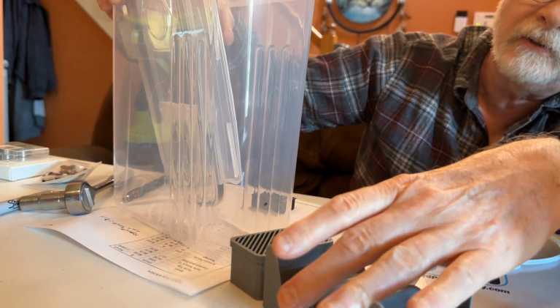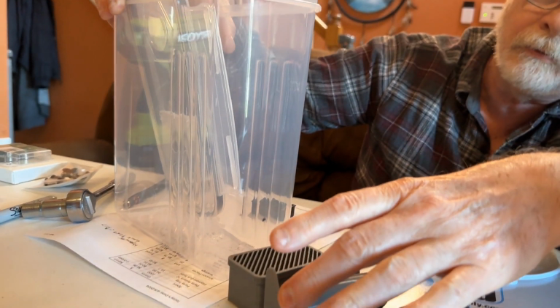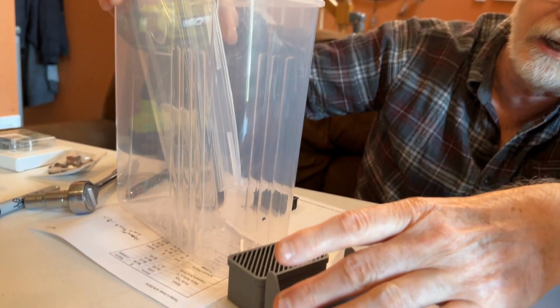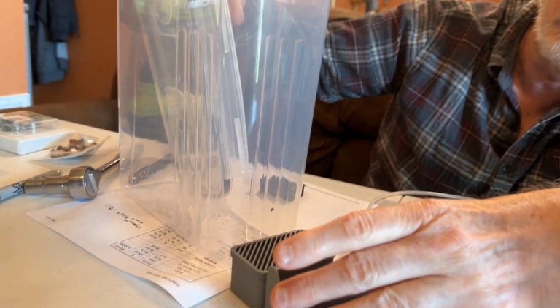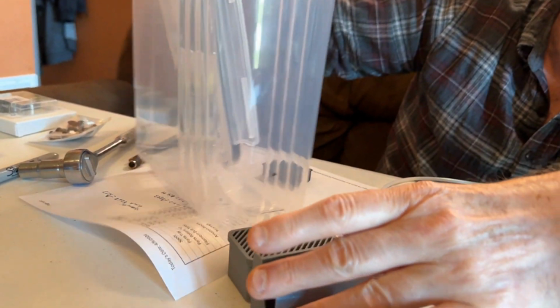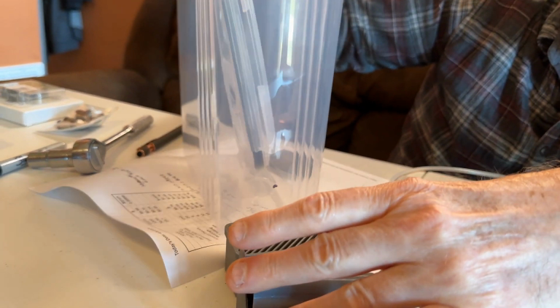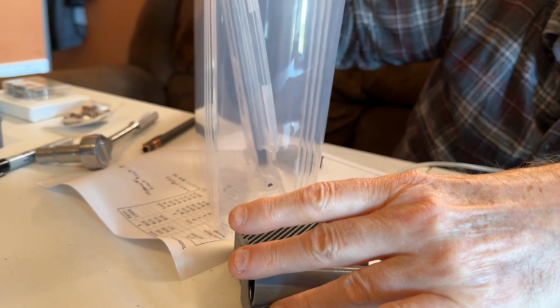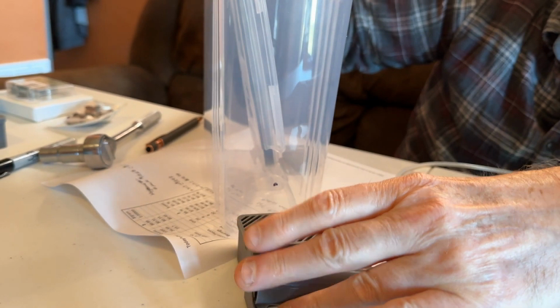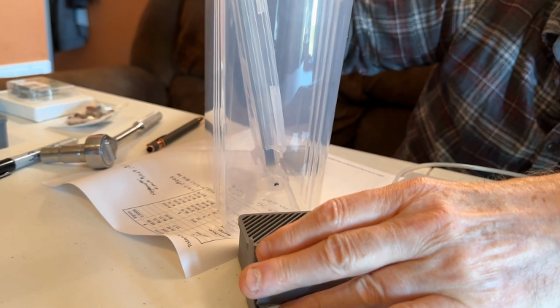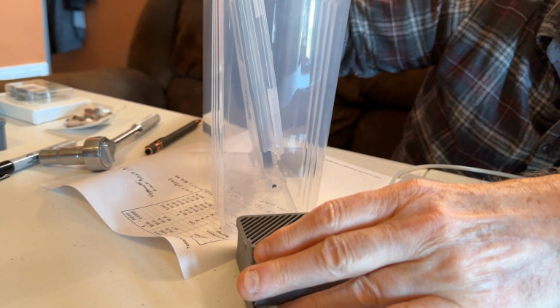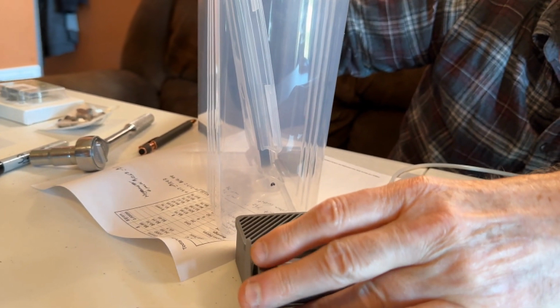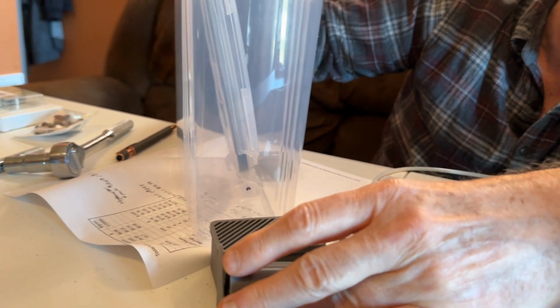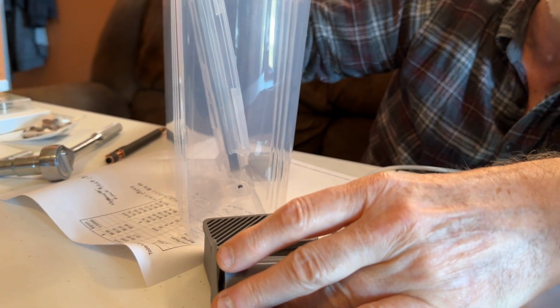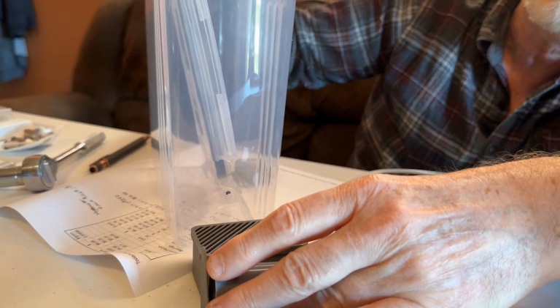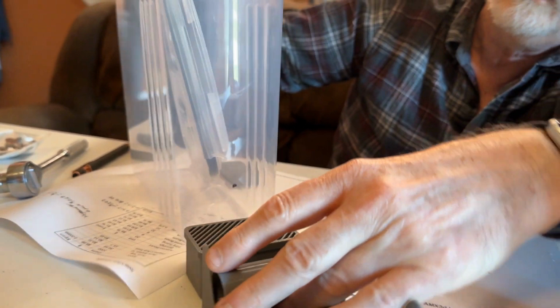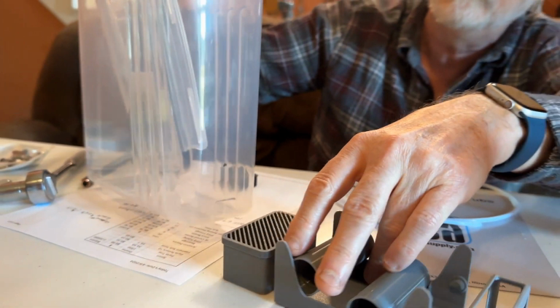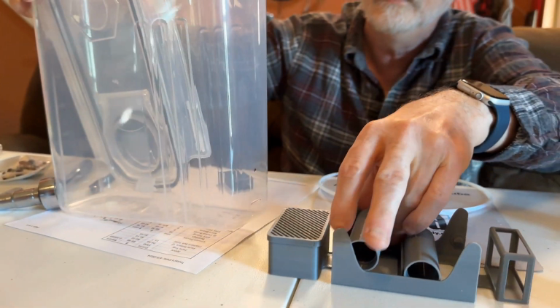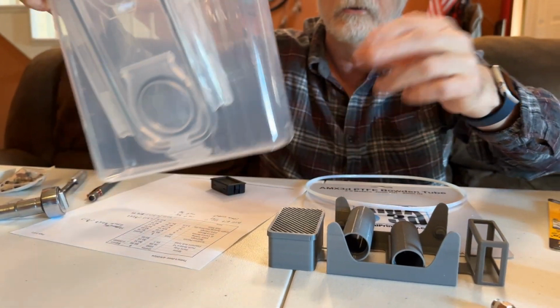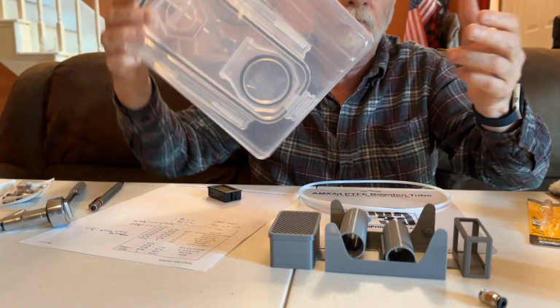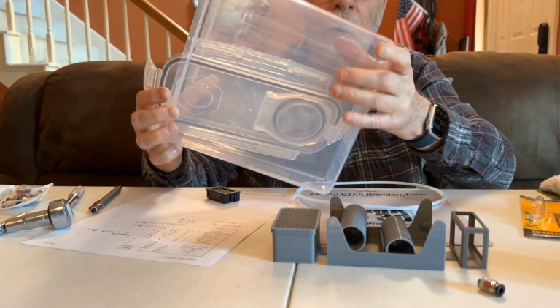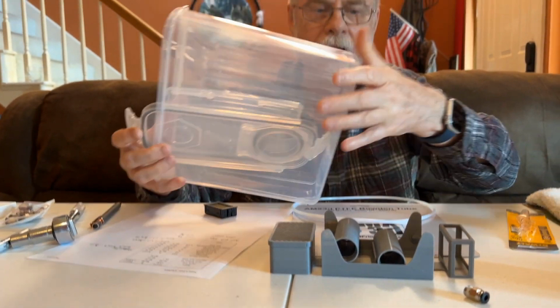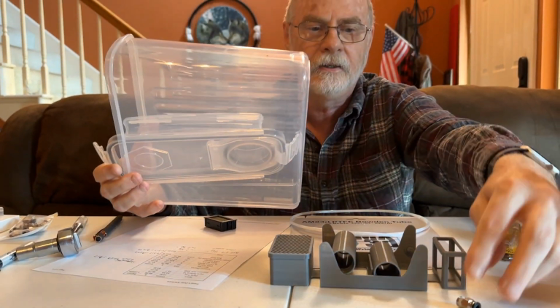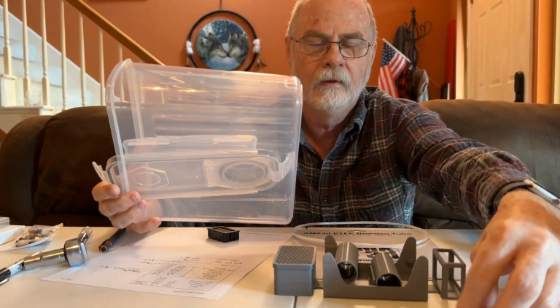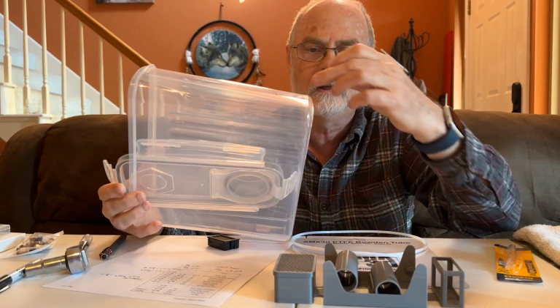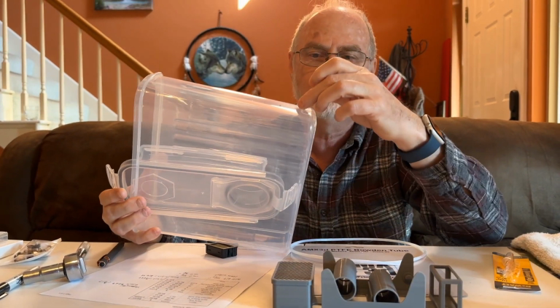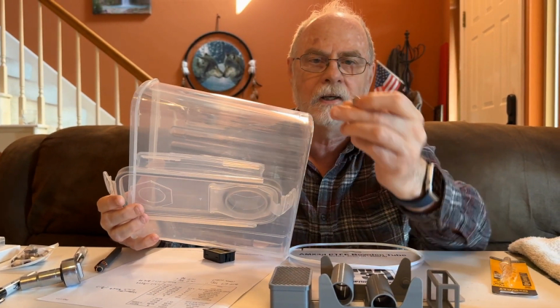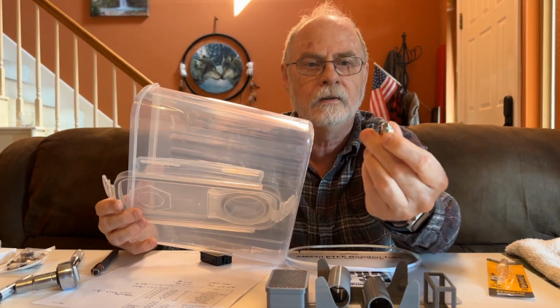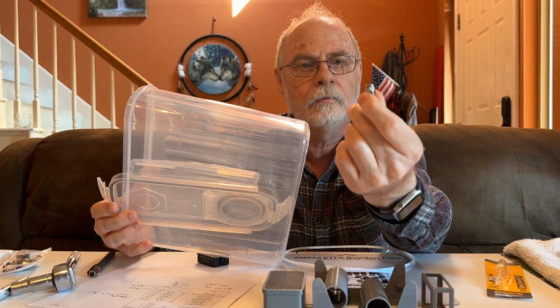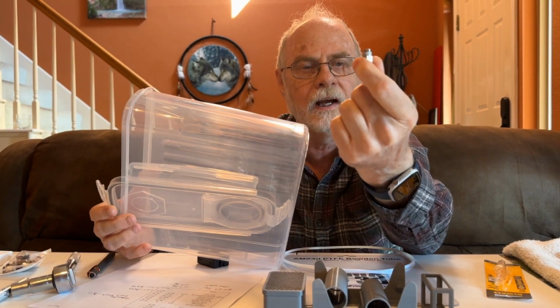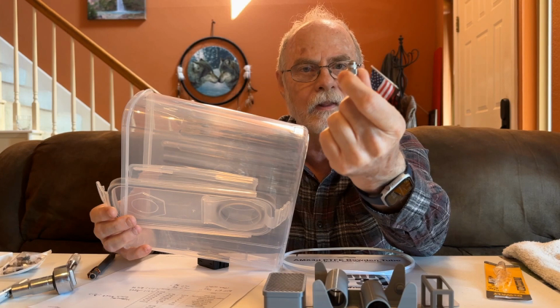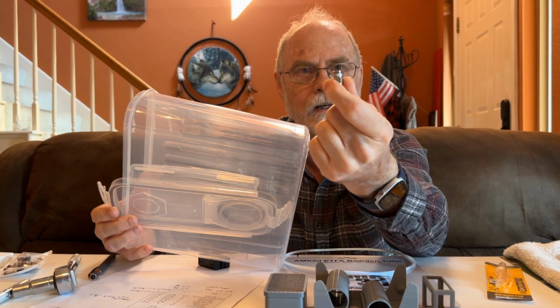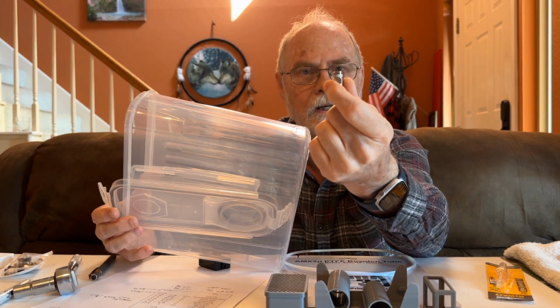It doesn't have to be exactly two inches. So this hole right here that I need to drill needs to be the diameter of that fitting right here.